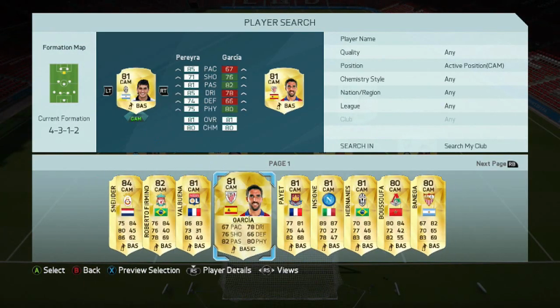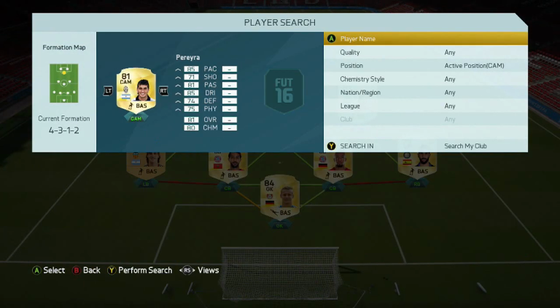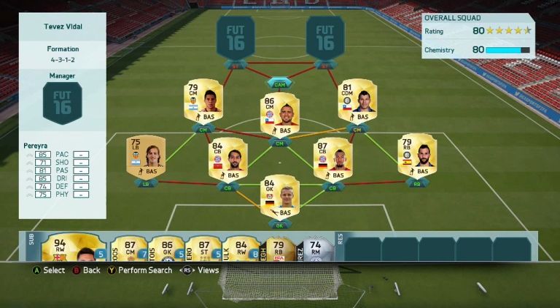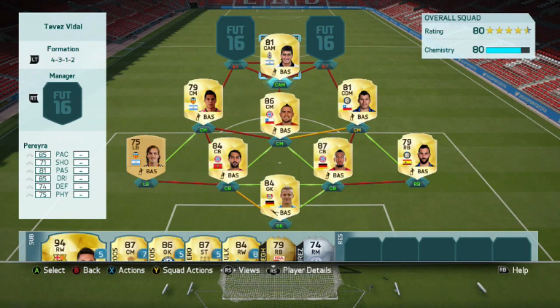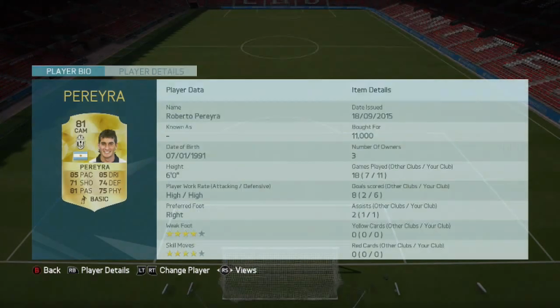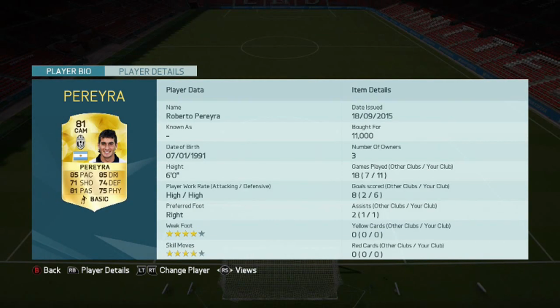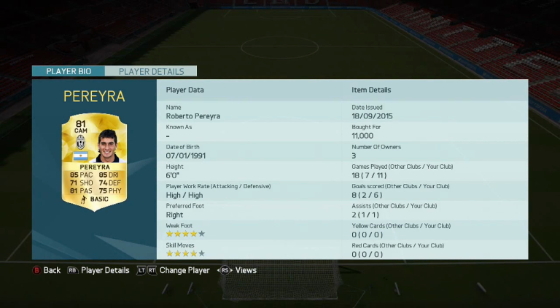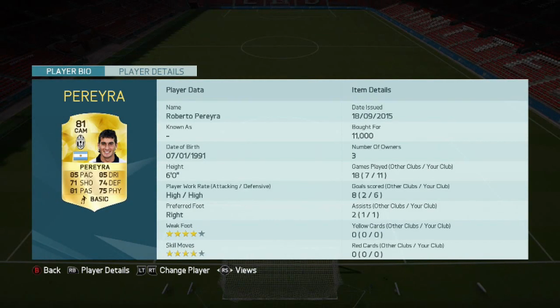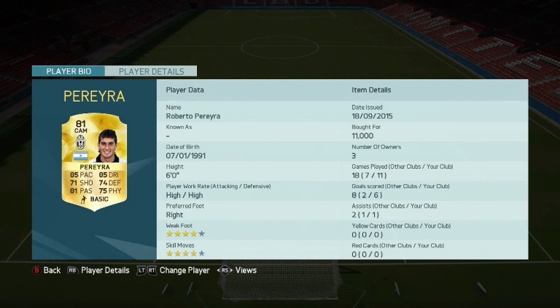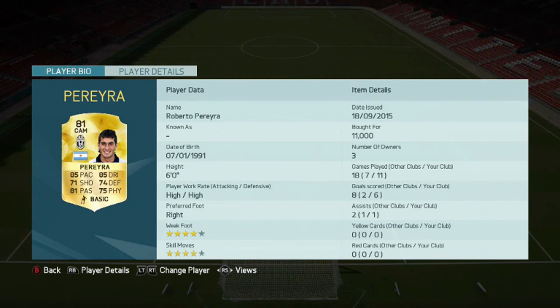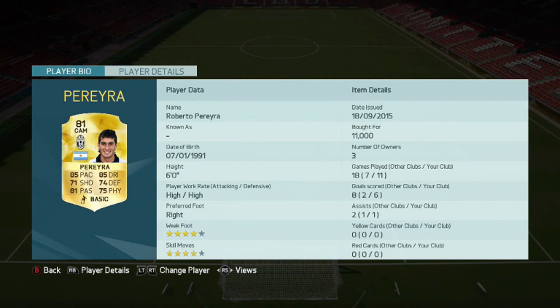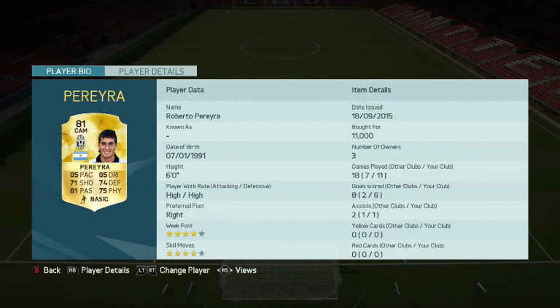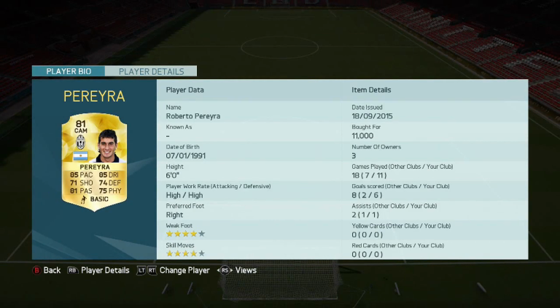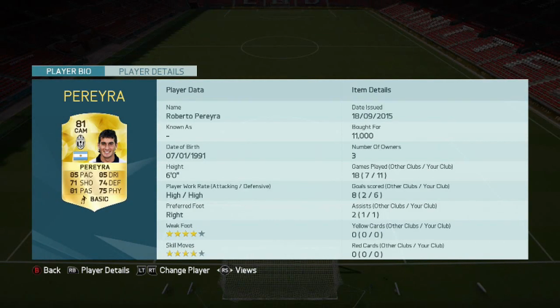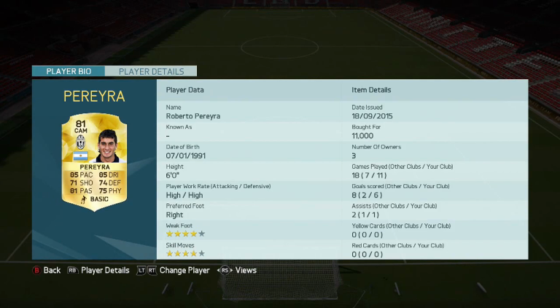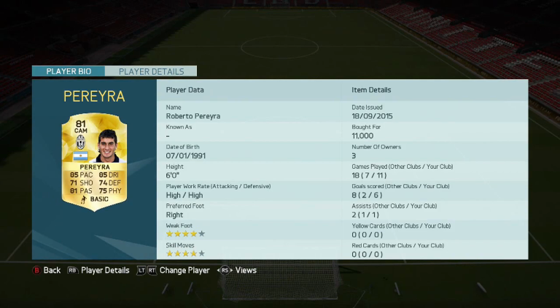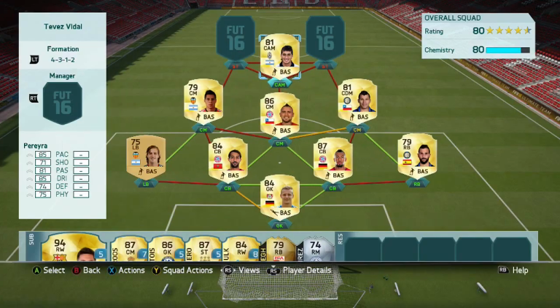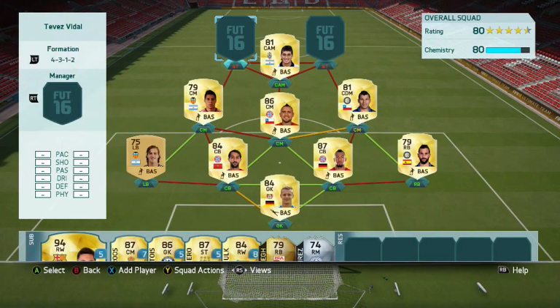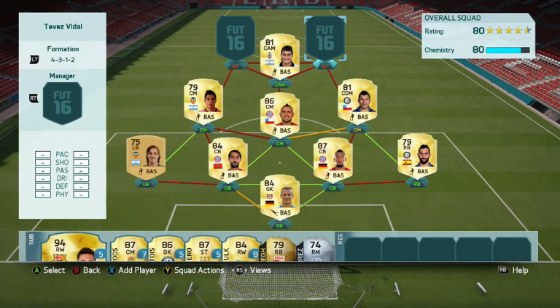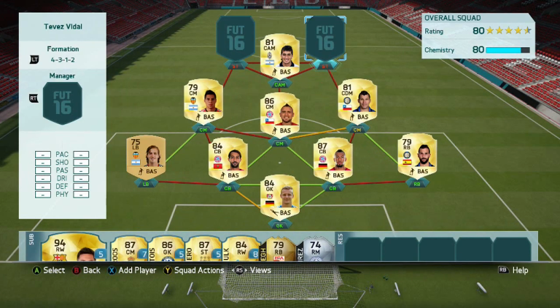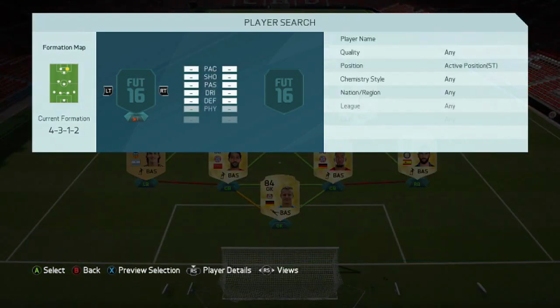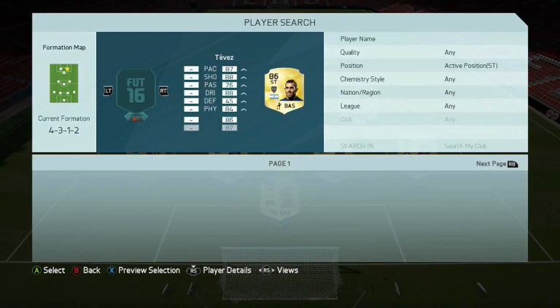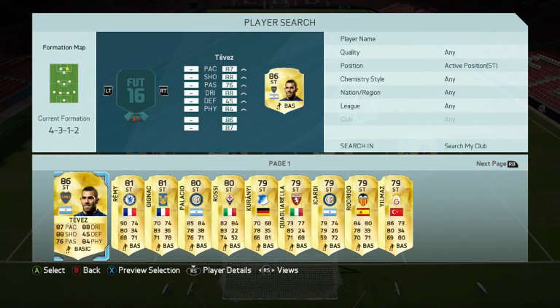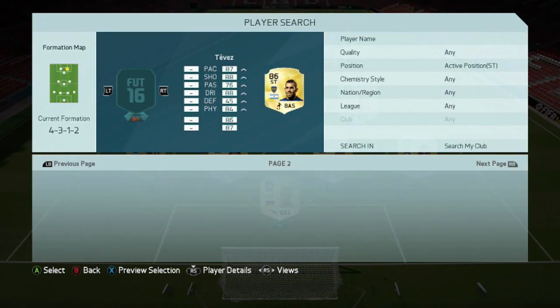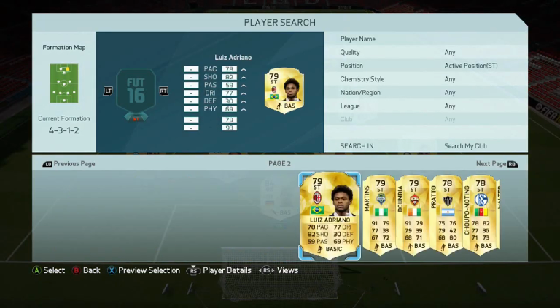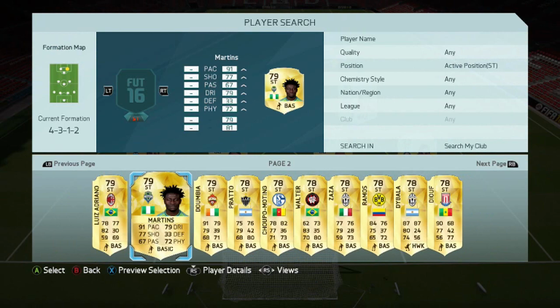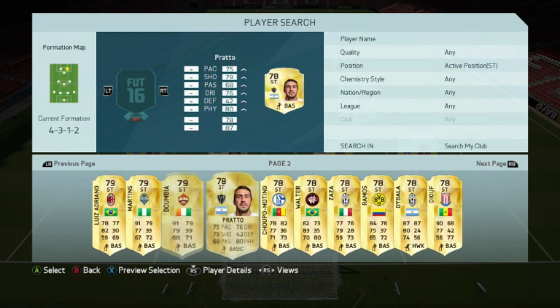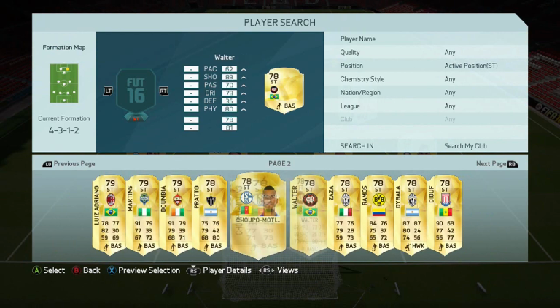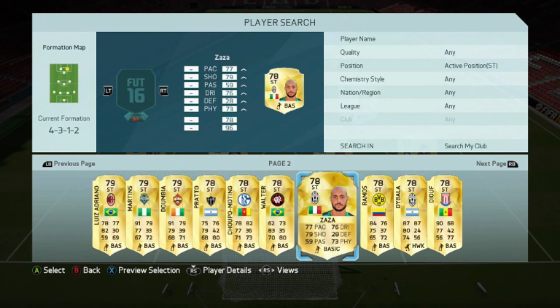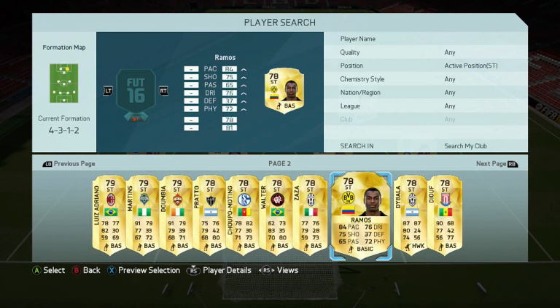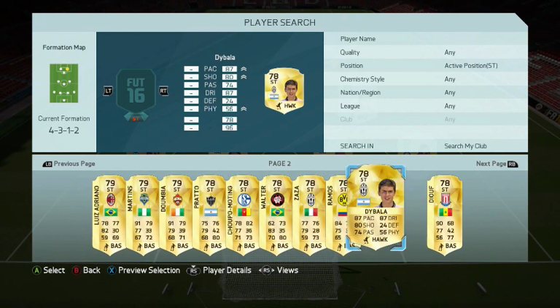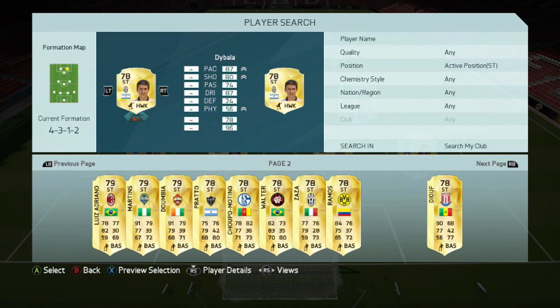Then Akam, who I've used many, many times. I really do like this upgraded Pereira — I like this man. He's about 11k, 6 foot 4, 4-star skill moves, 4-star weak foot. The perfect CAM on FIFA.